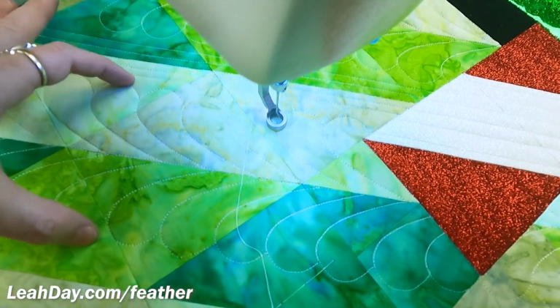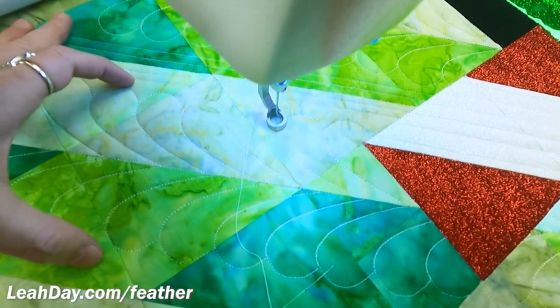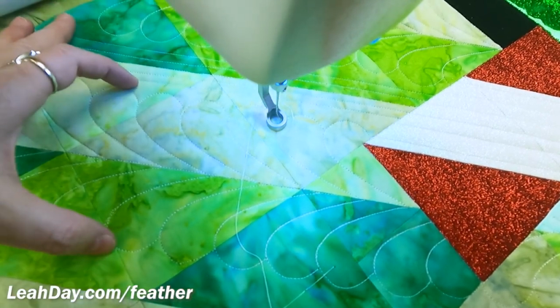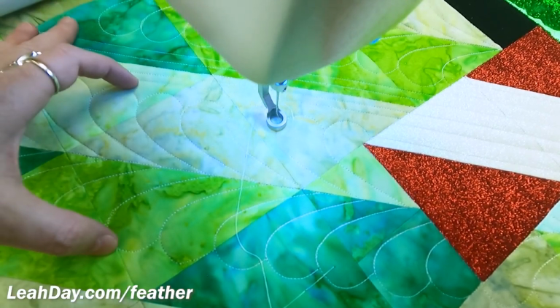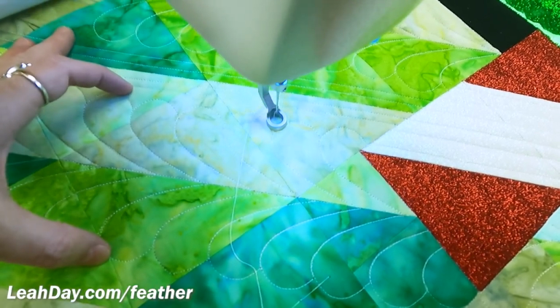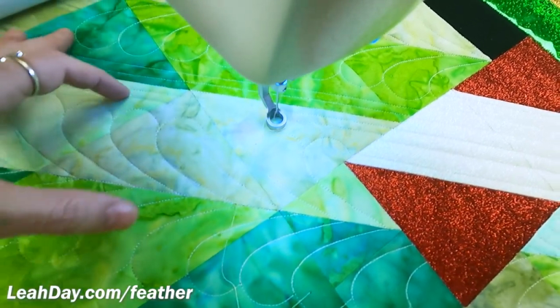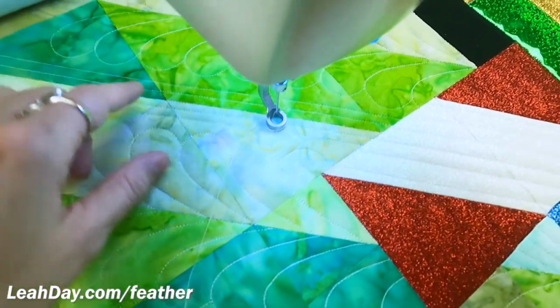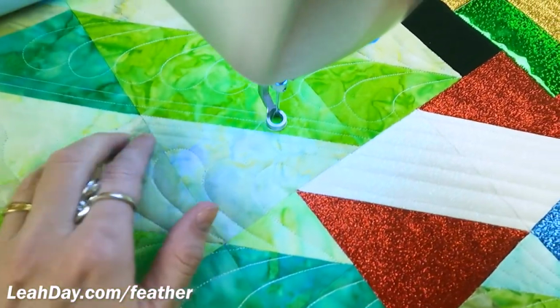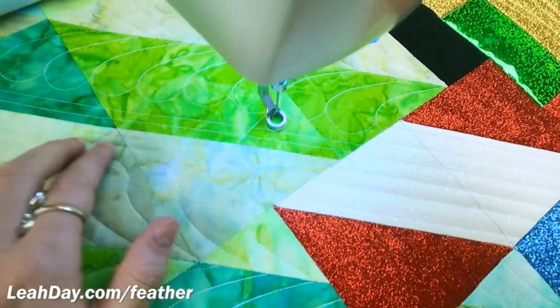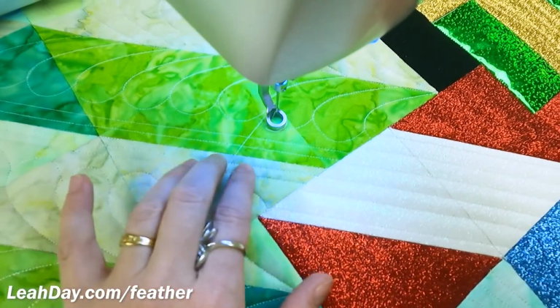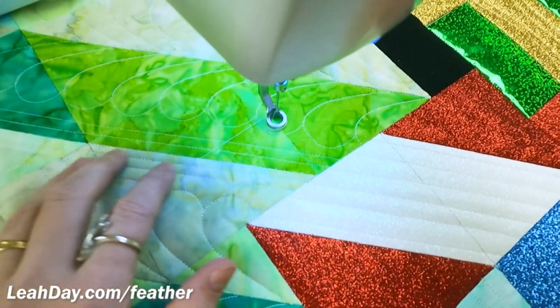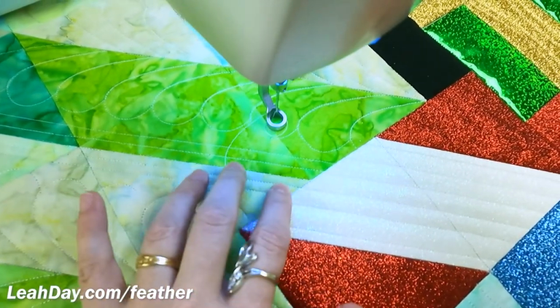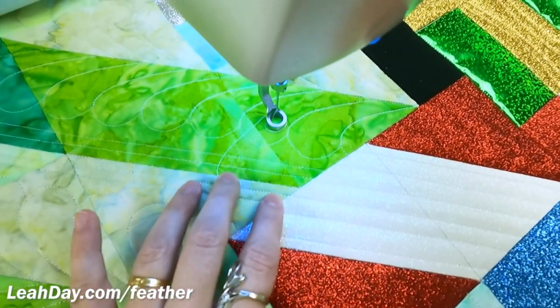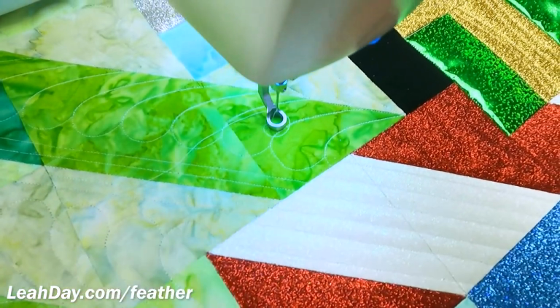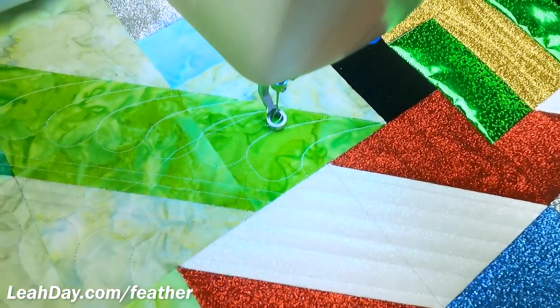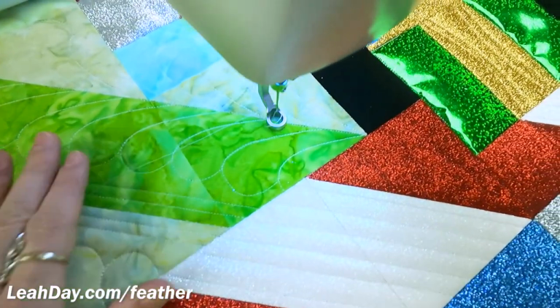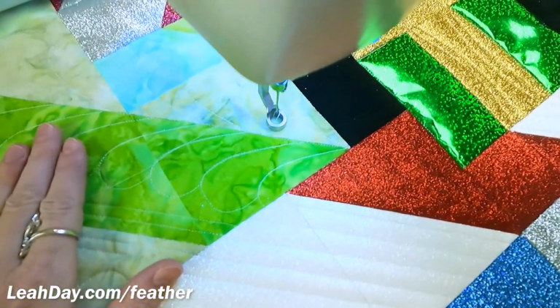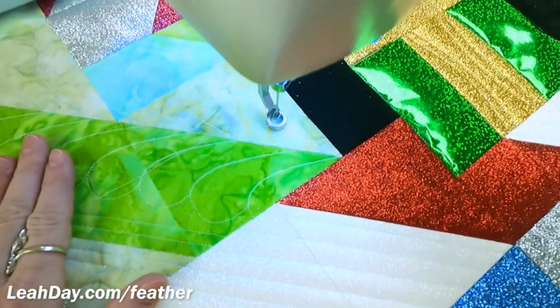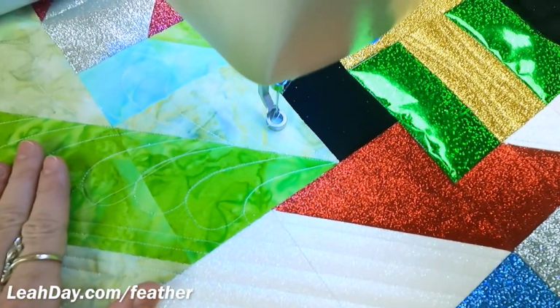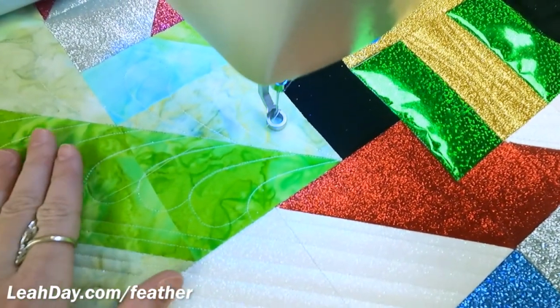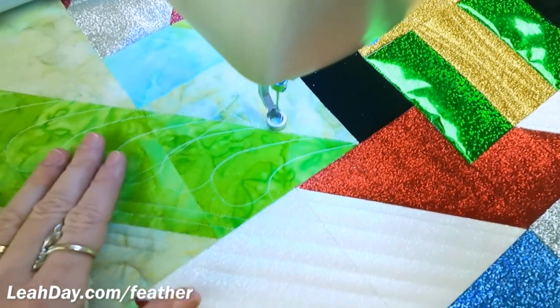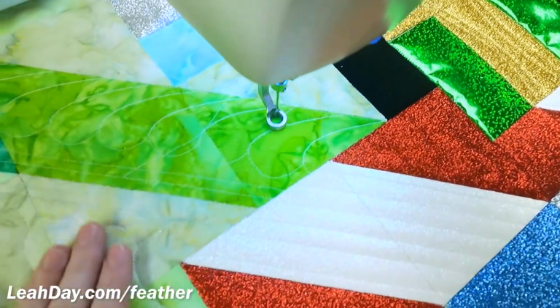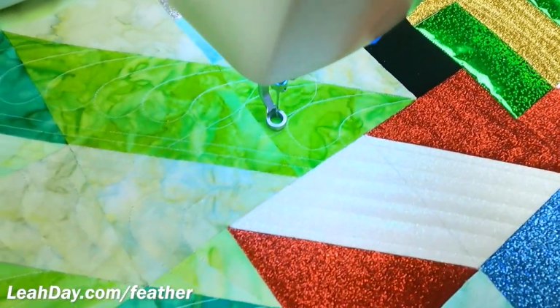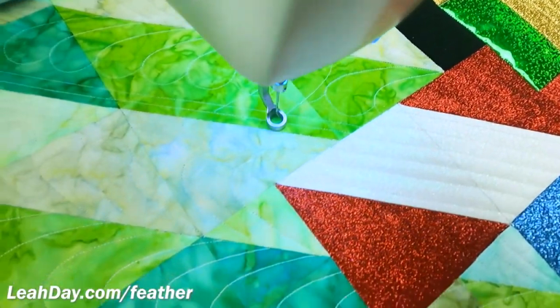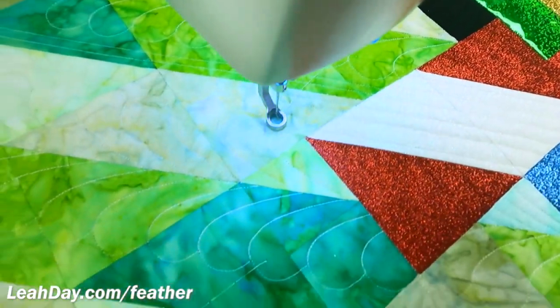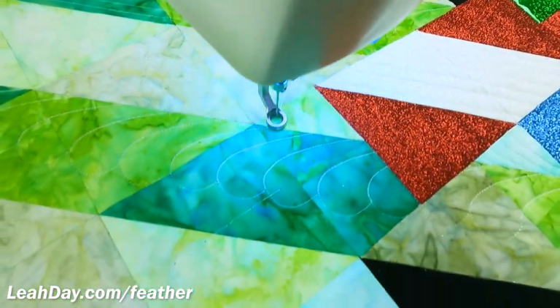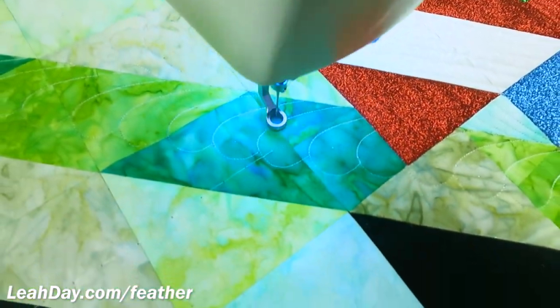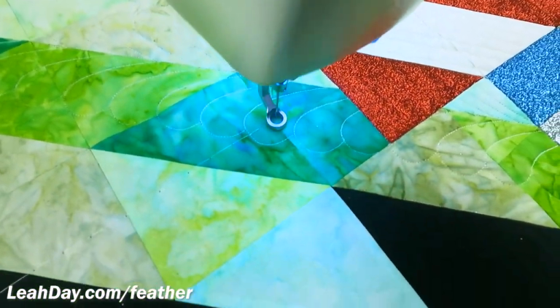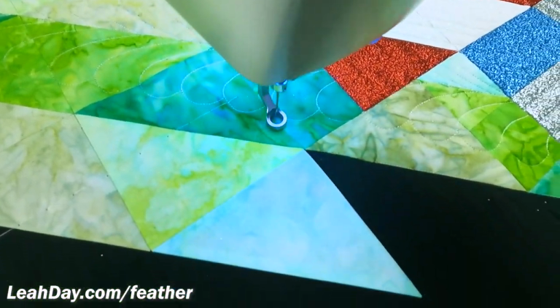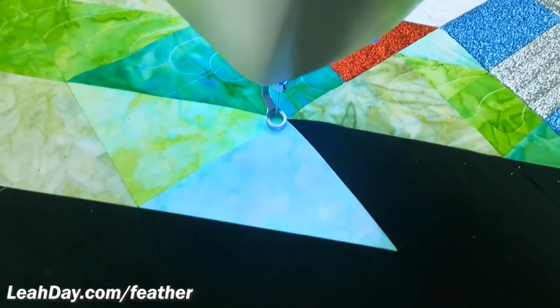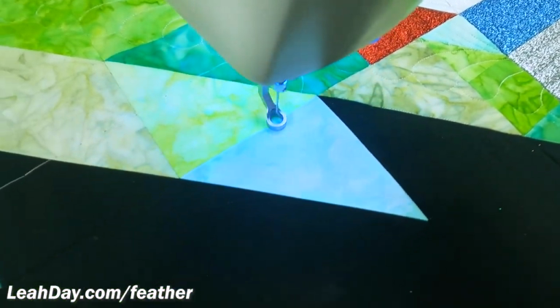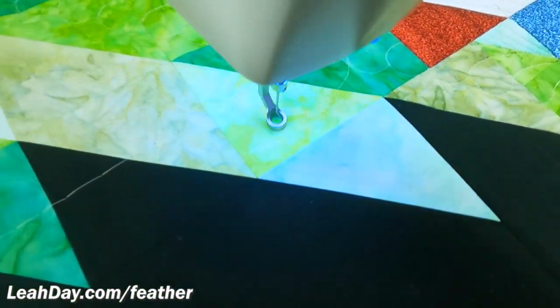So a total of four inches here over these half square triangles, and then I'm going to split them up with some straight lines stitched with my ditcher ruler. I really think that this is turning out nicely and I want to teach you how to get this set up.